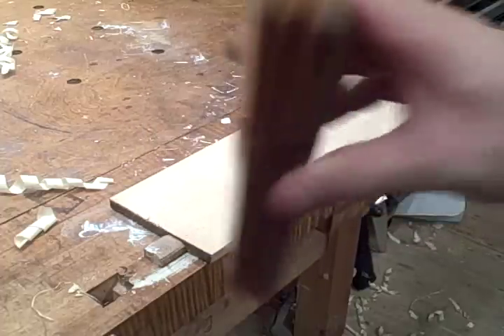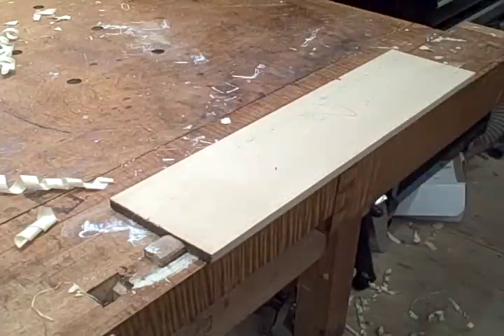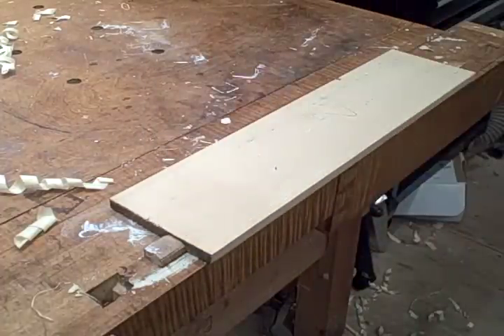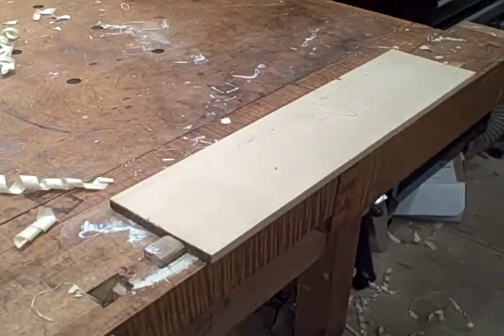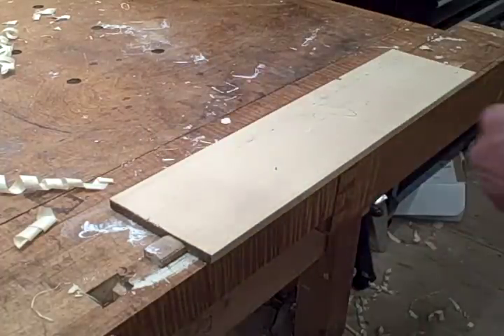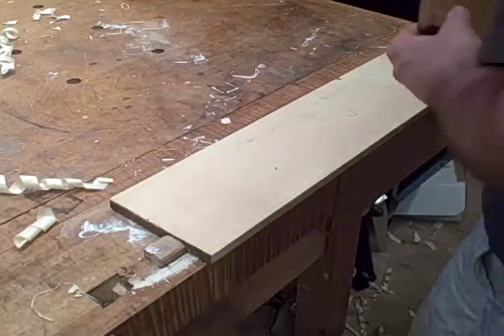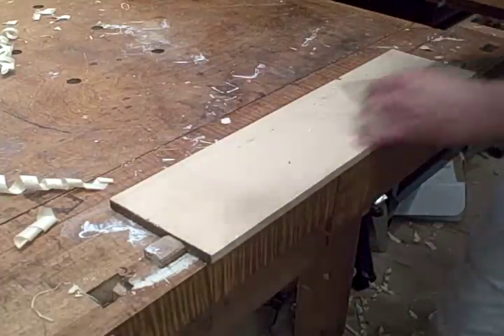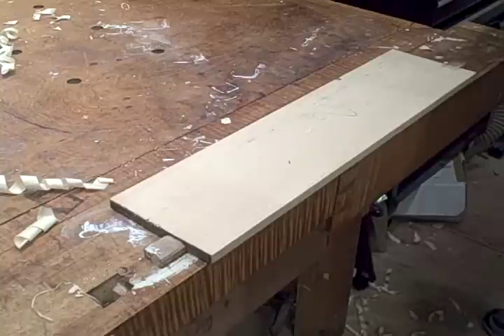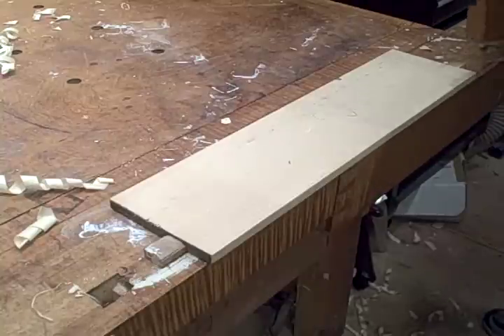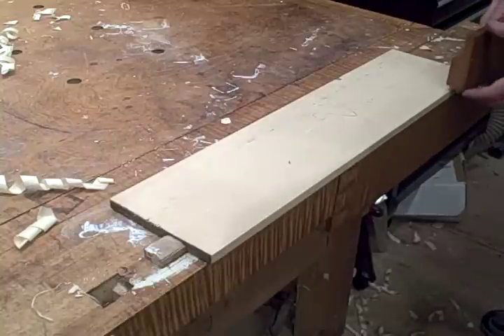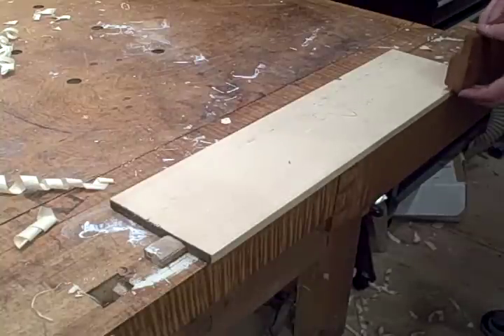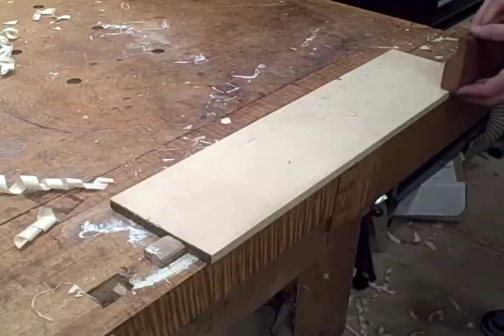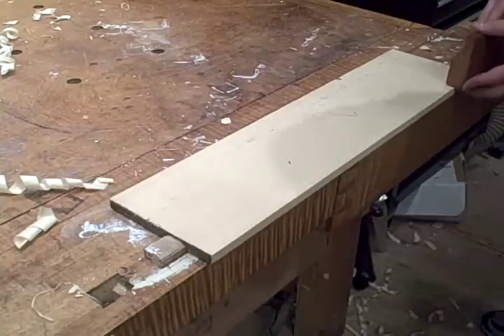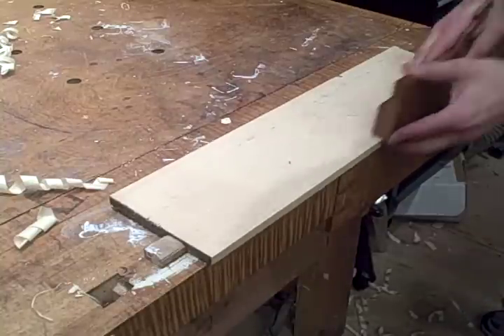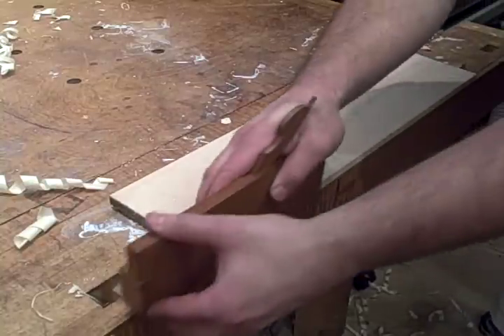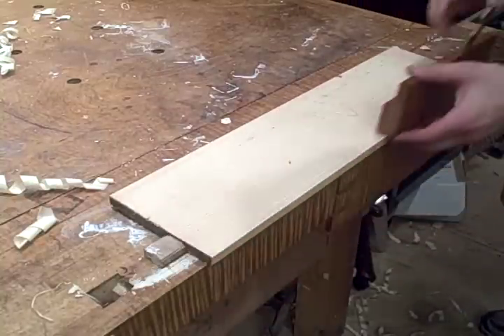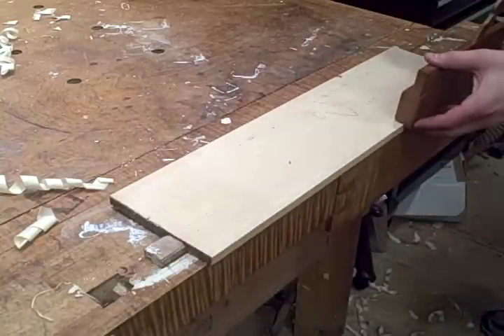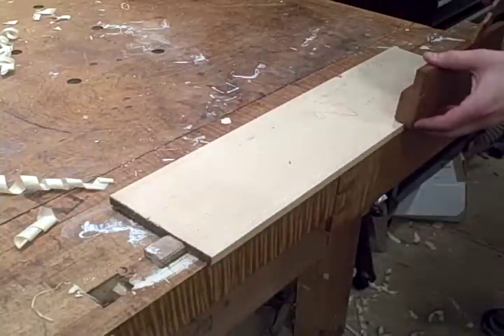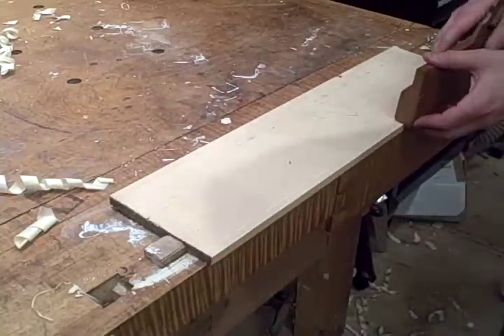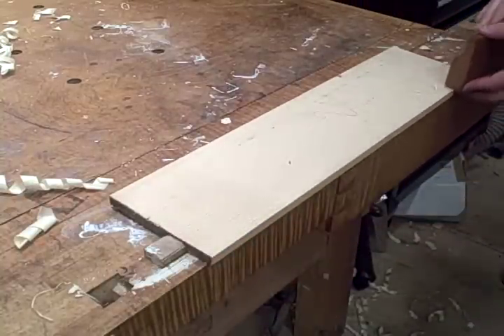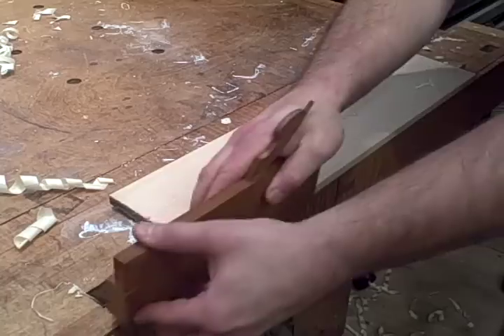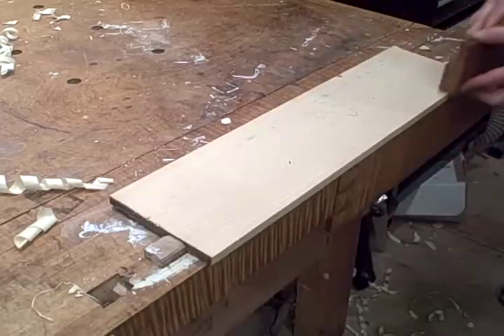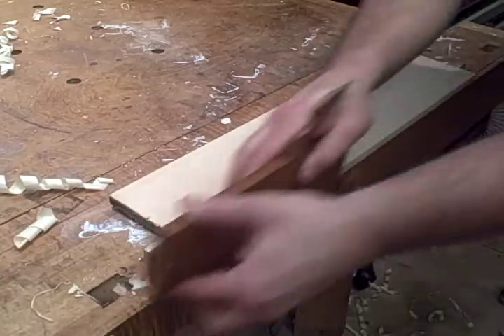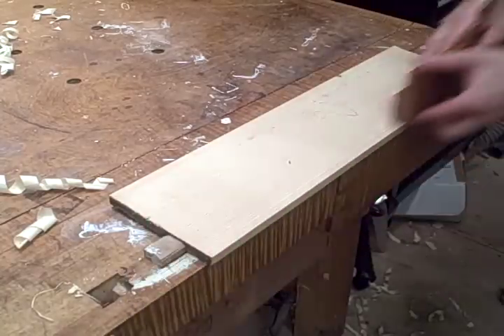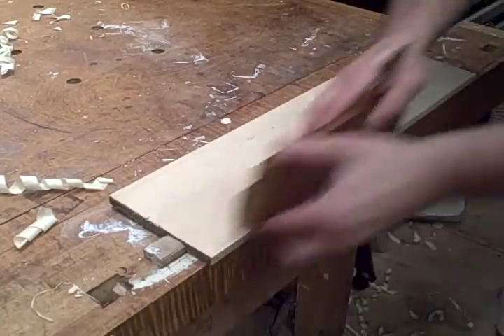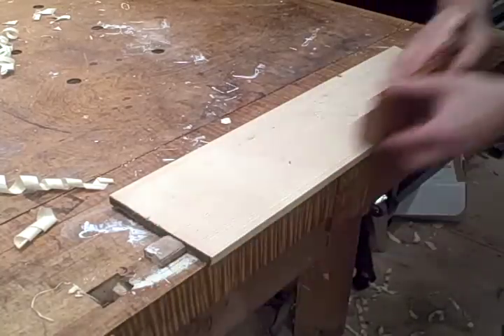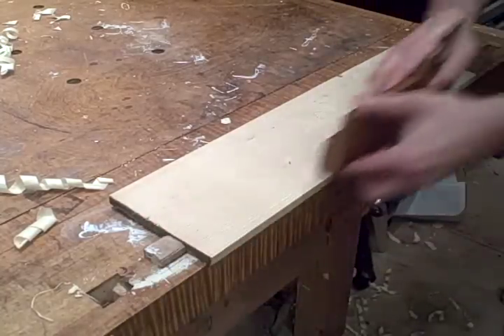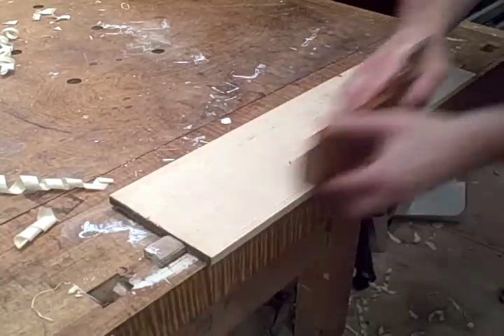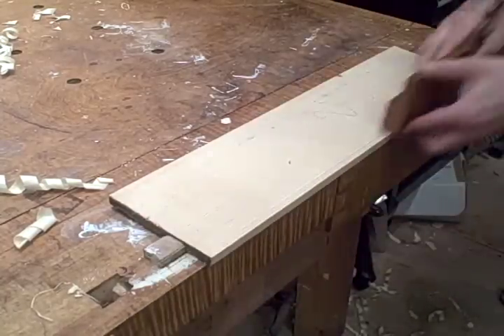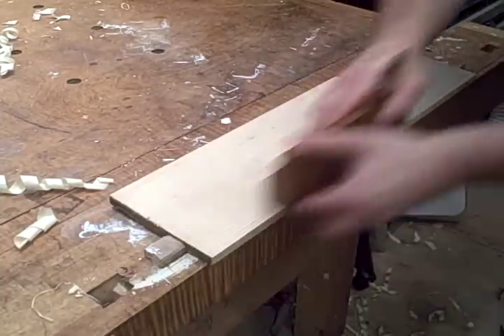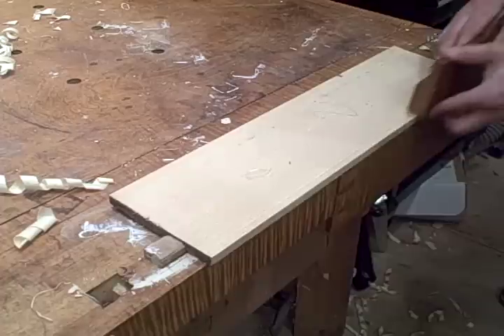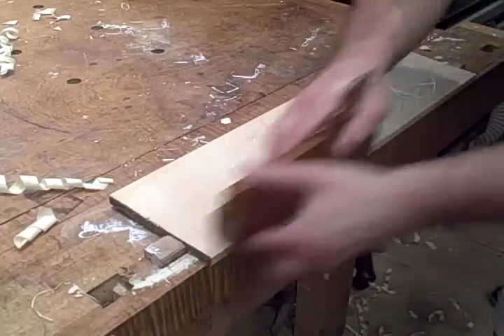They're really useful on doors, between two doors, along the skirt of a table, or between two shiplap boards. Really wherever you want to try to create a shadow line or distract the eye from the intersection of two boards.